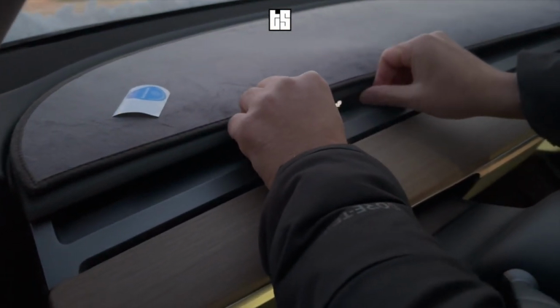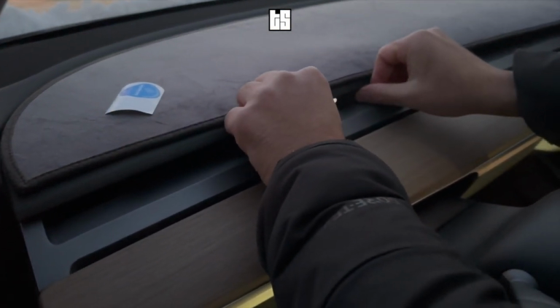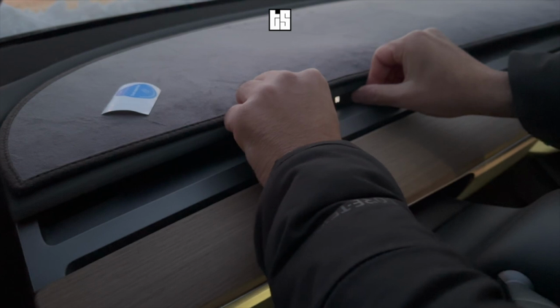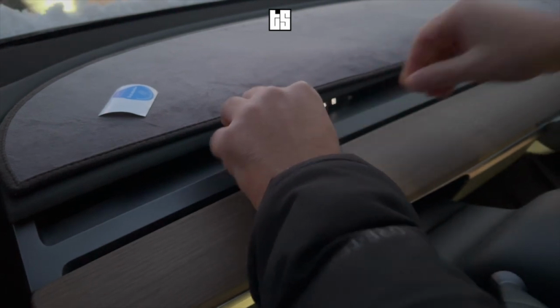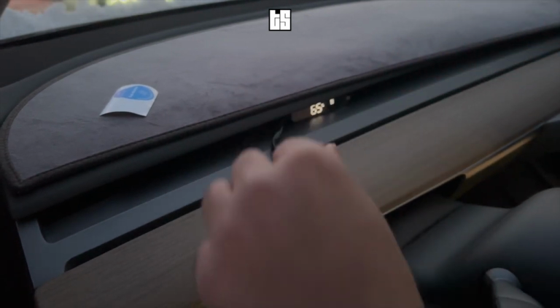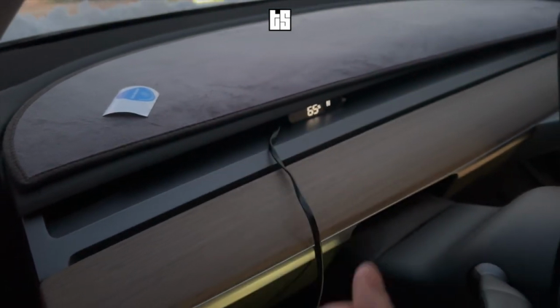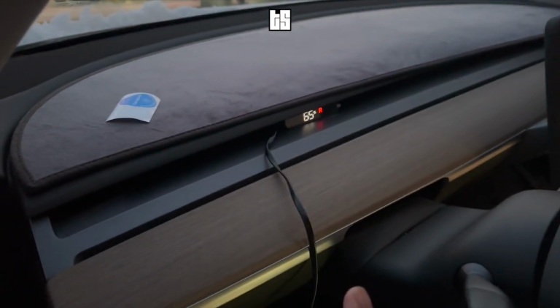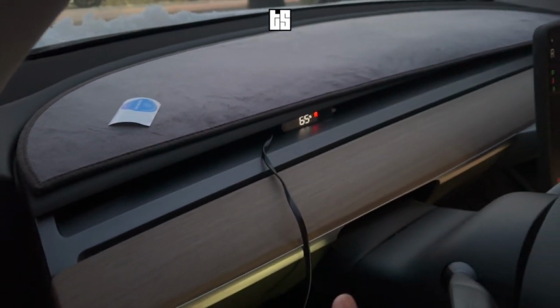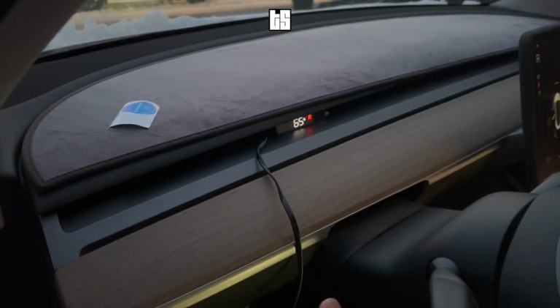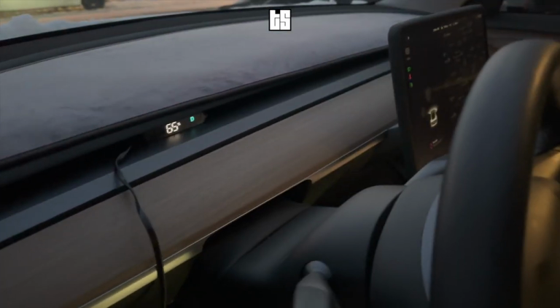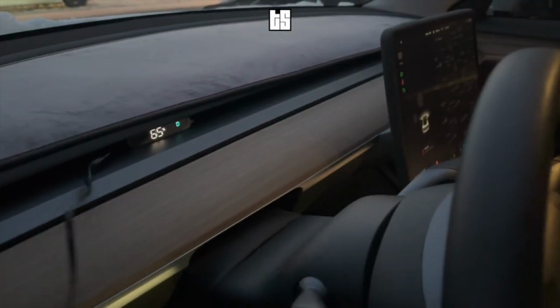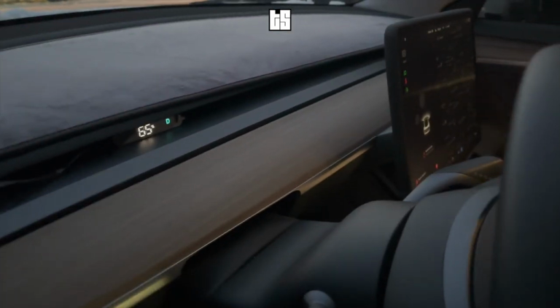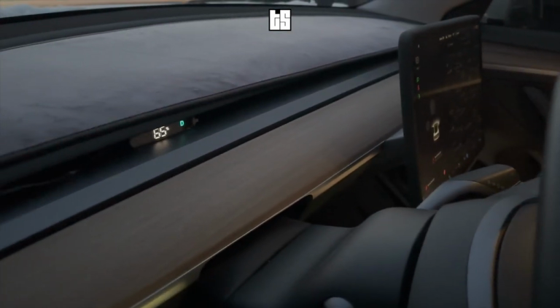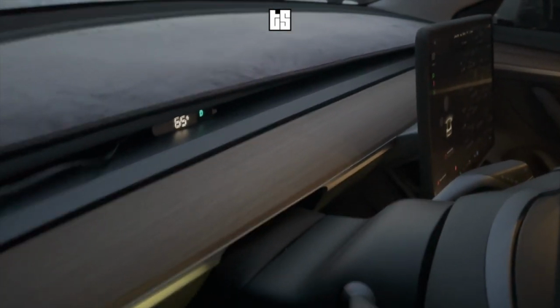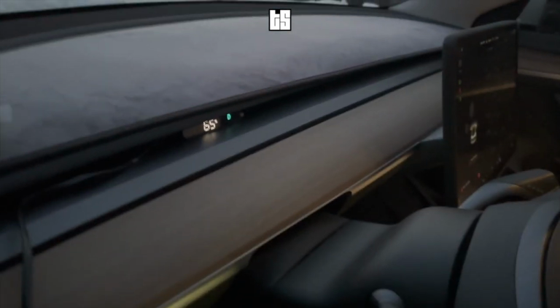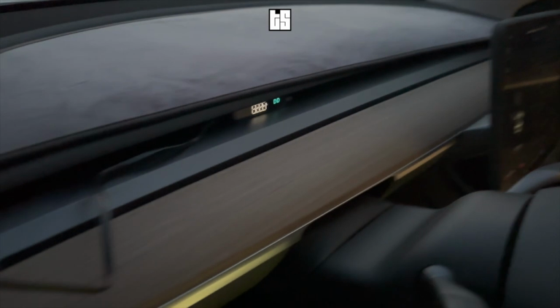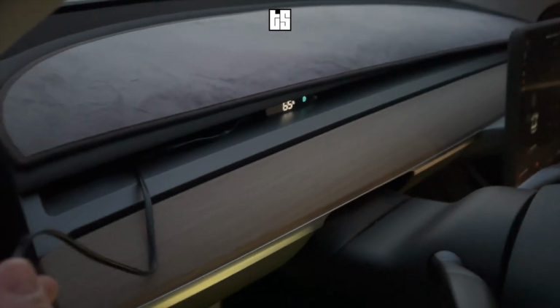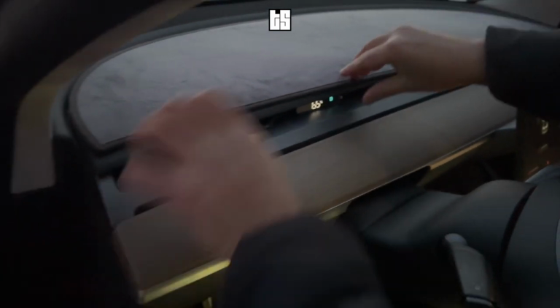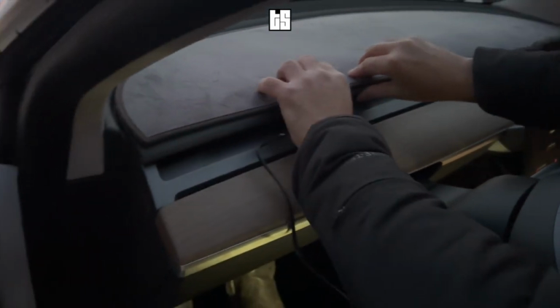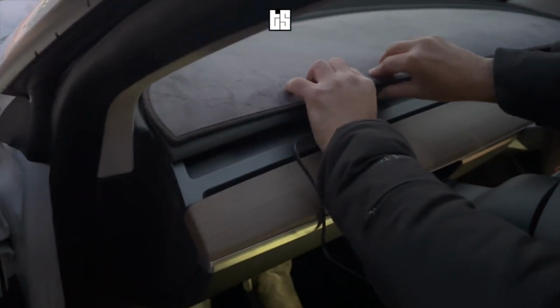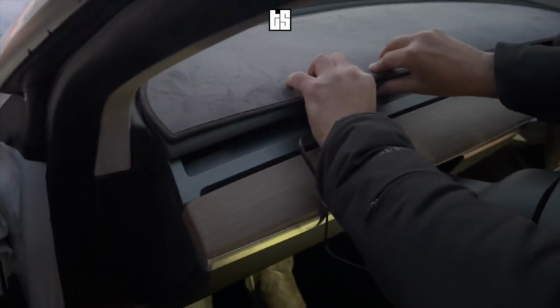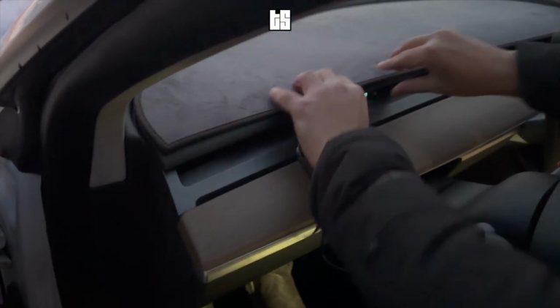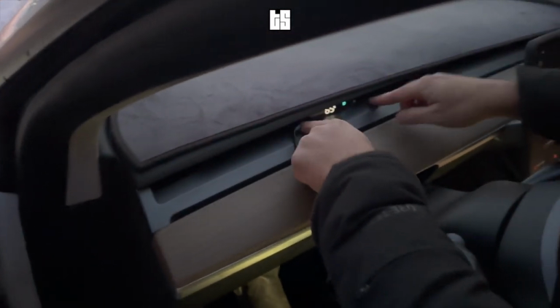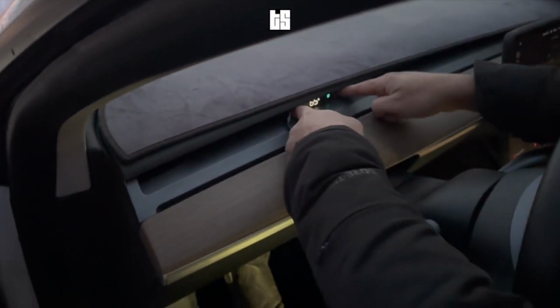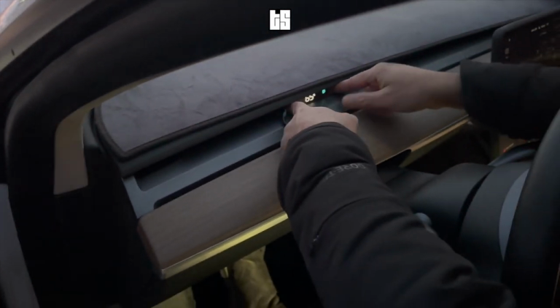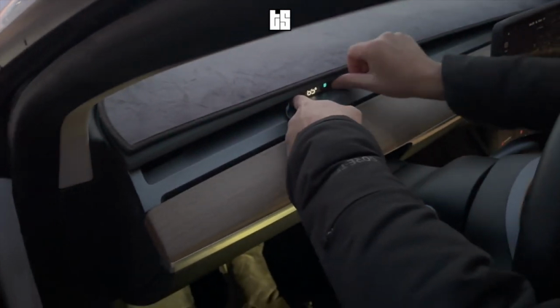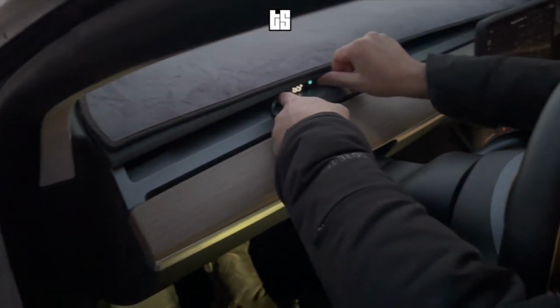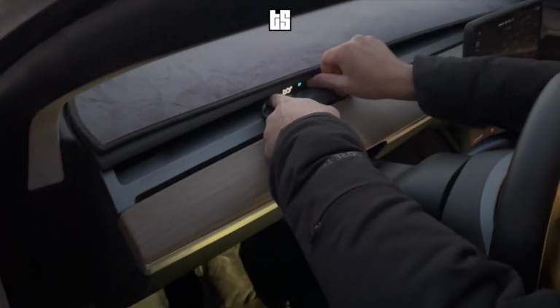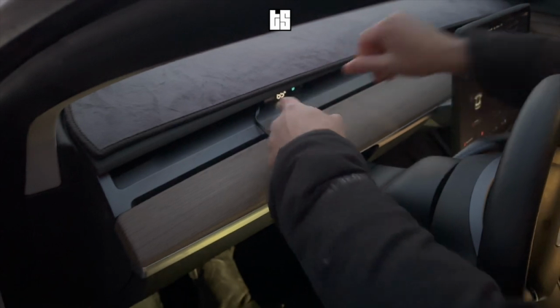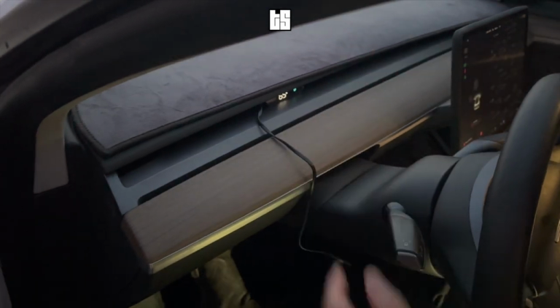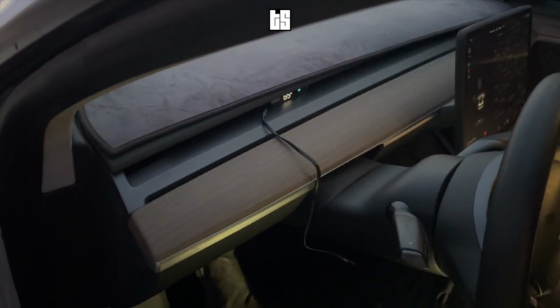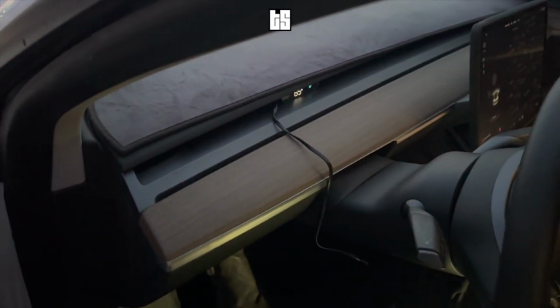Make sure you position the speedometer to your liking — it should be right in the middle so it's right in your vision as you look at the road. Then take the wire and put it inside the vent where it's not noticeable, and push it back in.